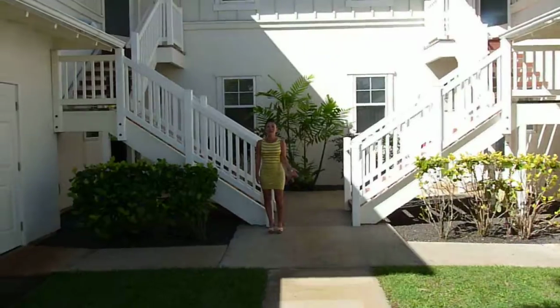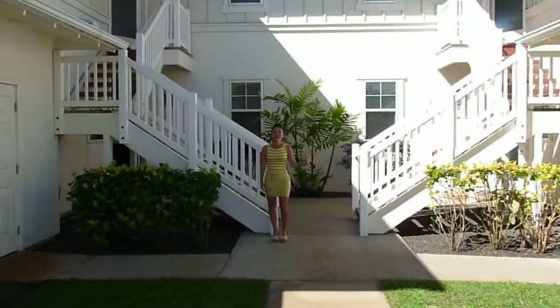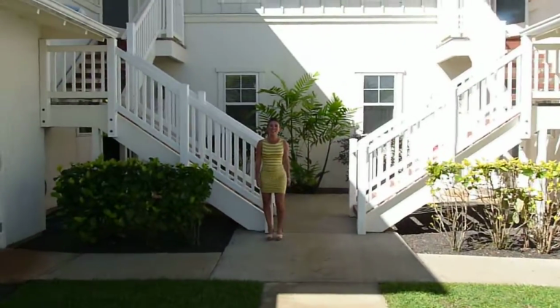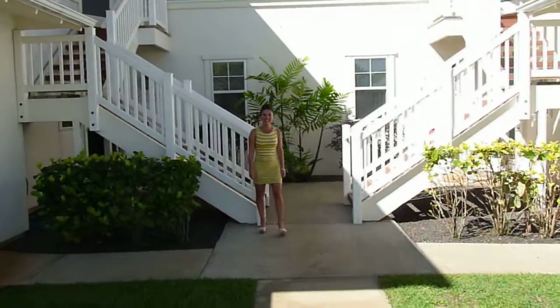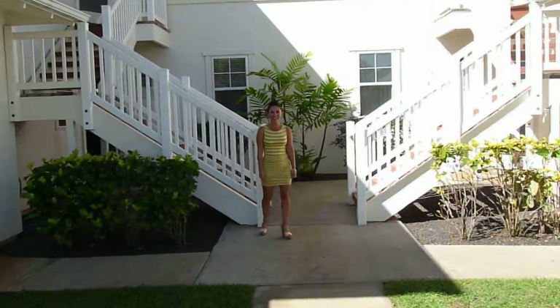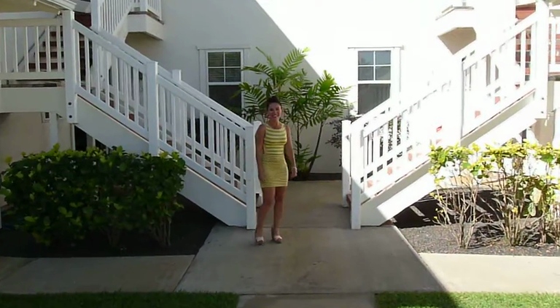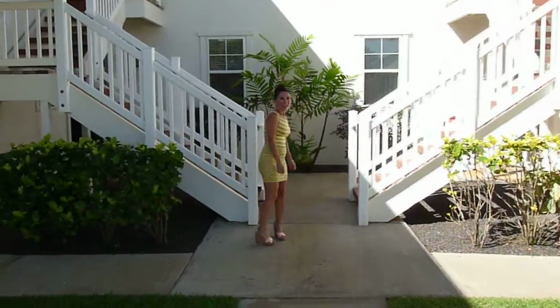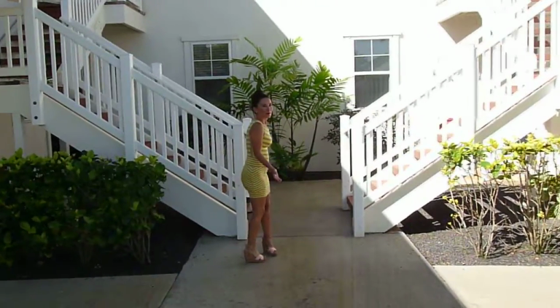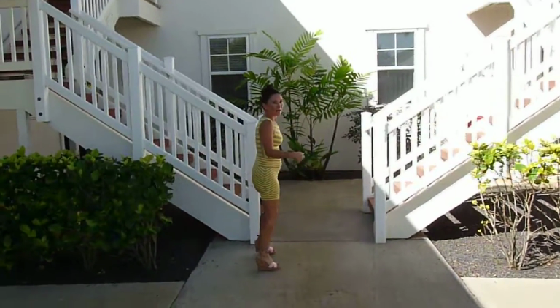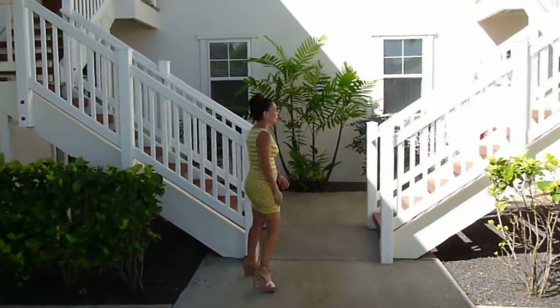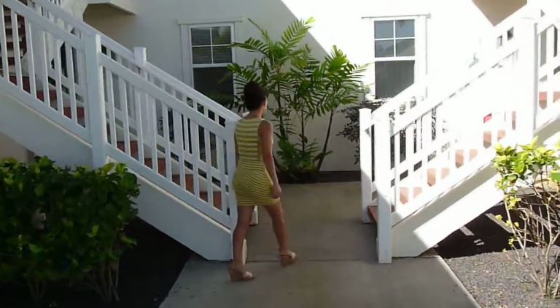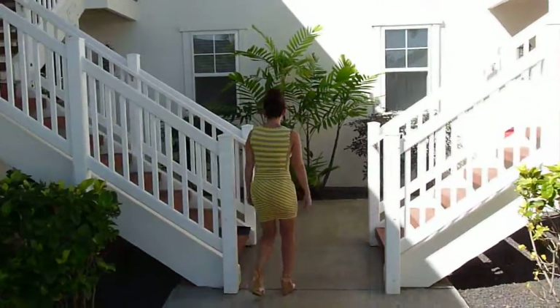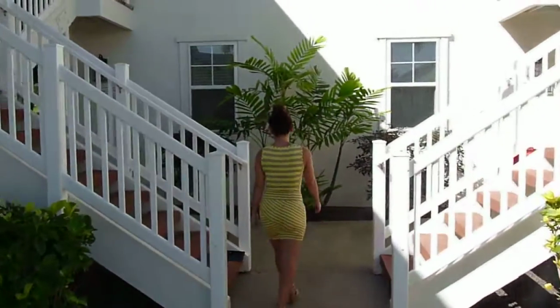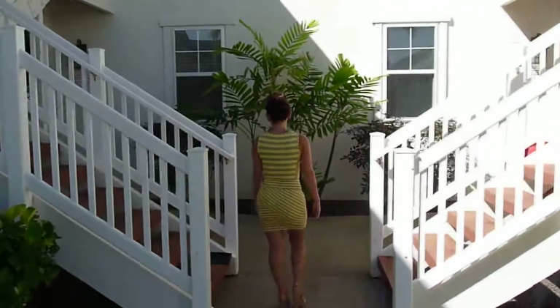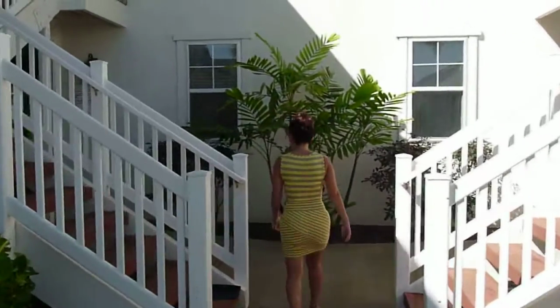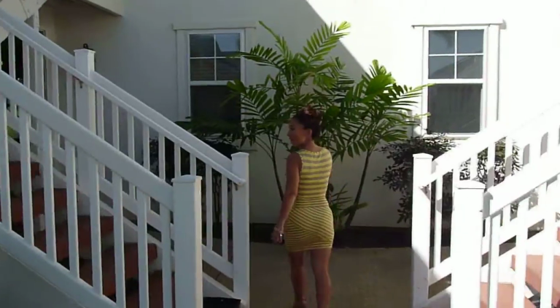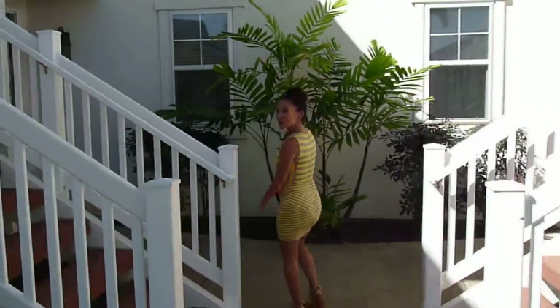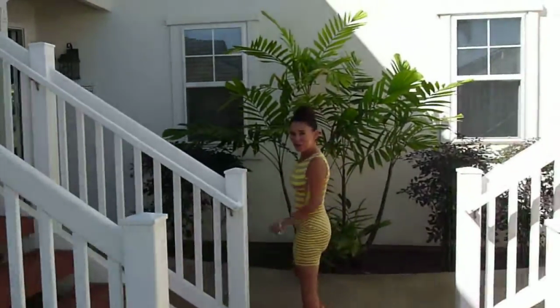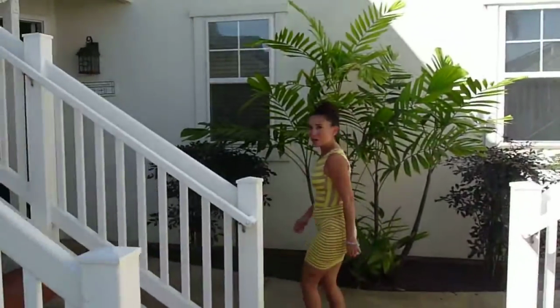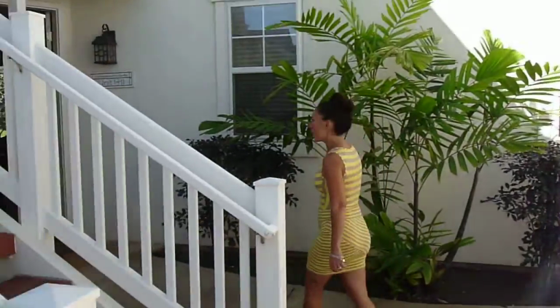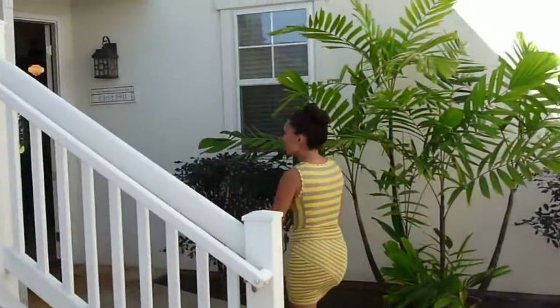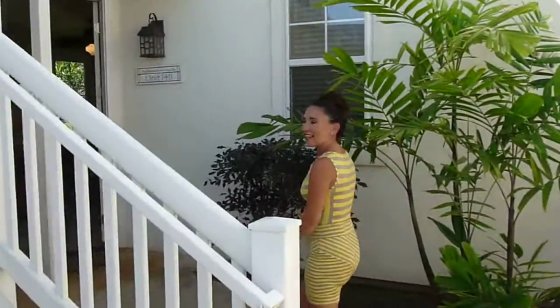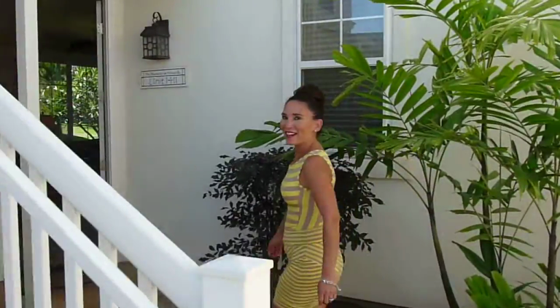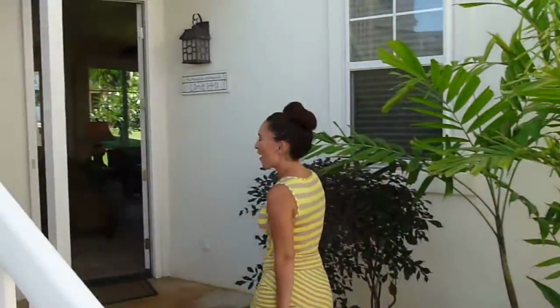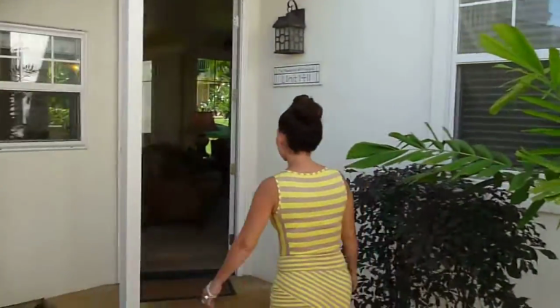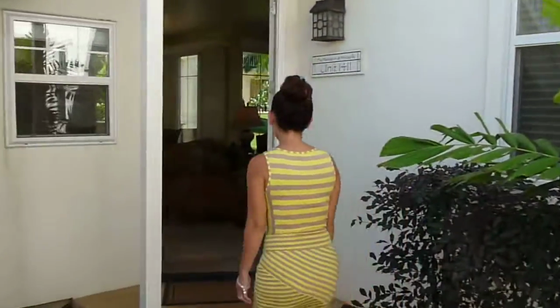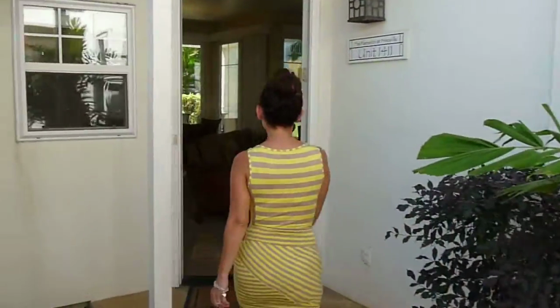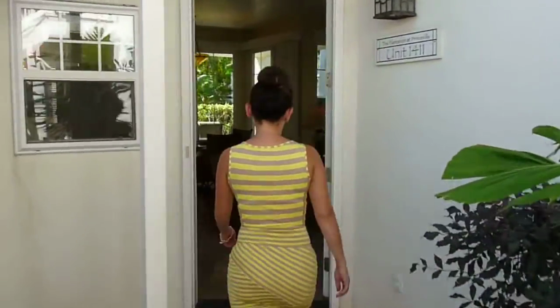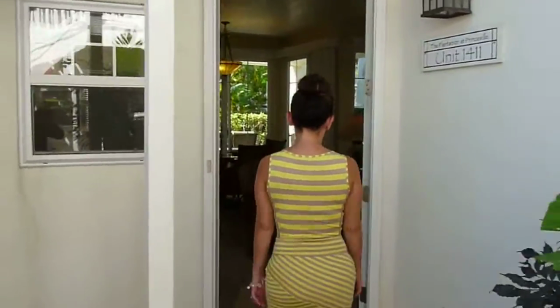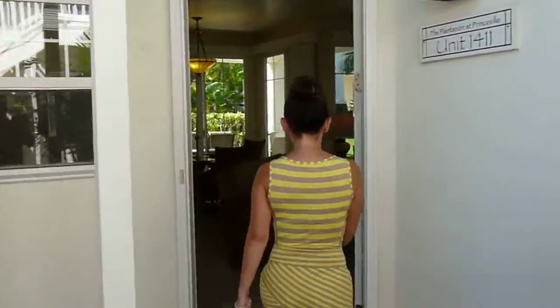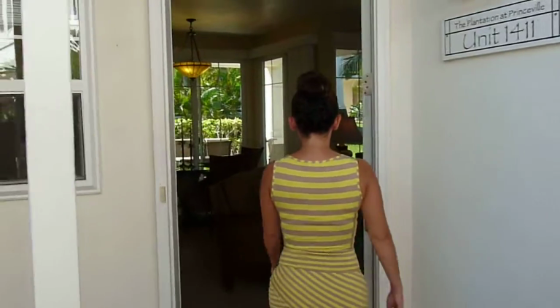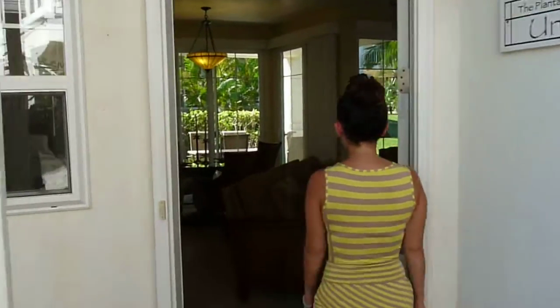Welcome to Paradise at Plantation. Come see a beautiful two-bedroom, two-bath, 1,153-square-foot unit located in the heart of Princeton. Welcome.